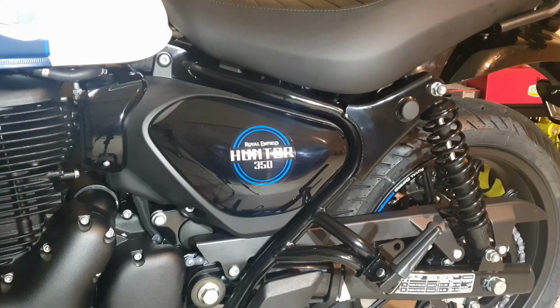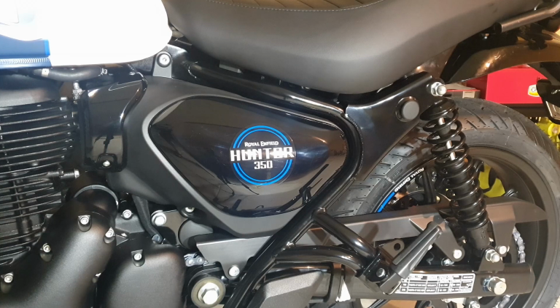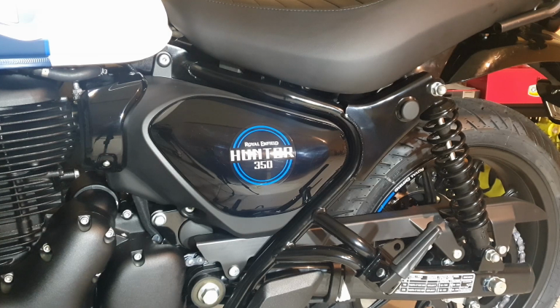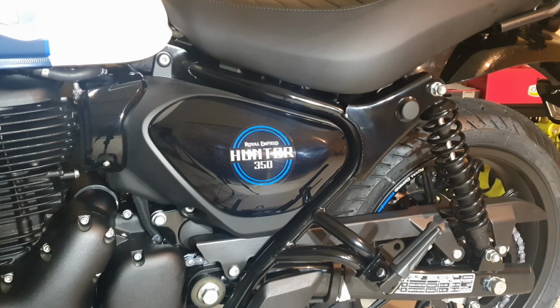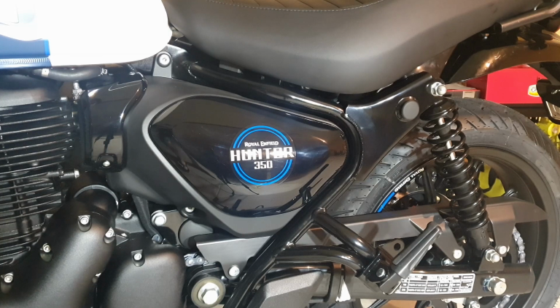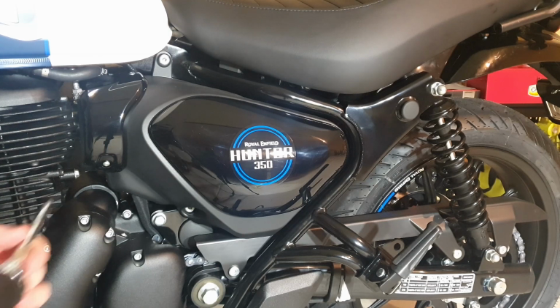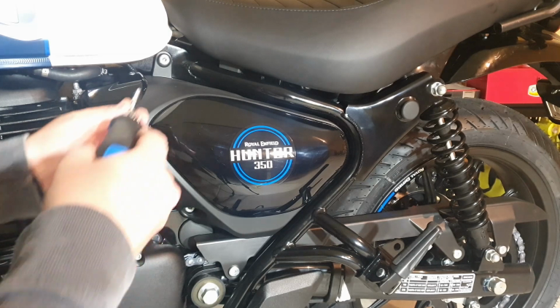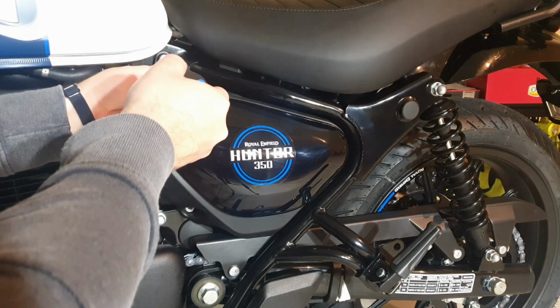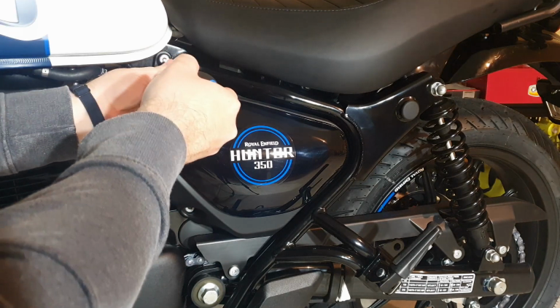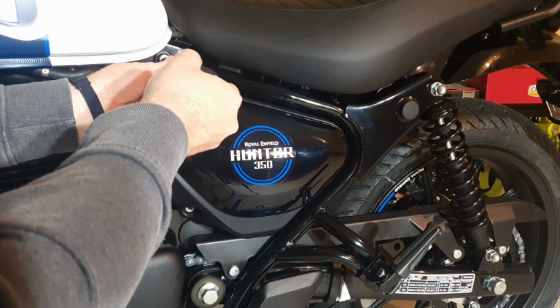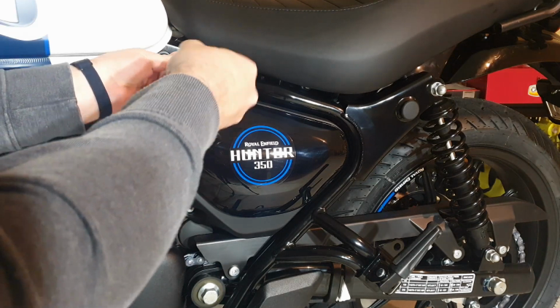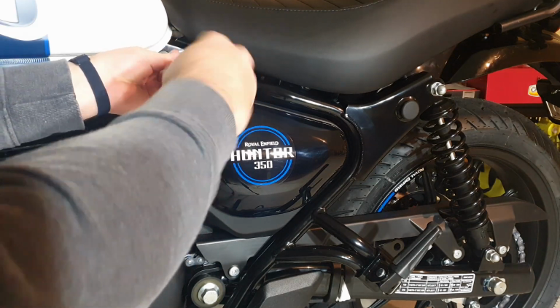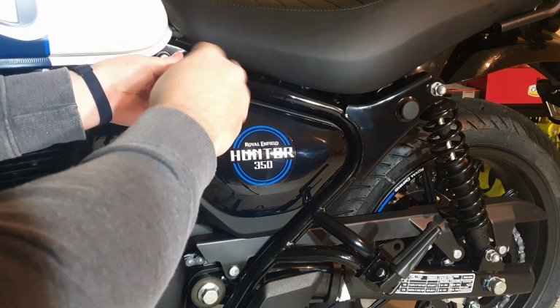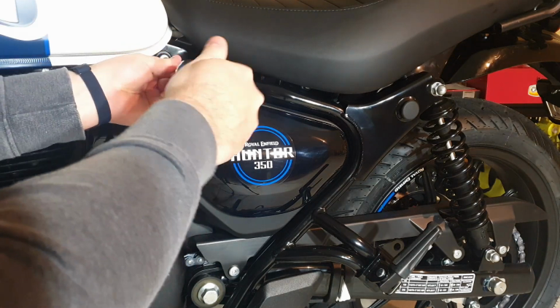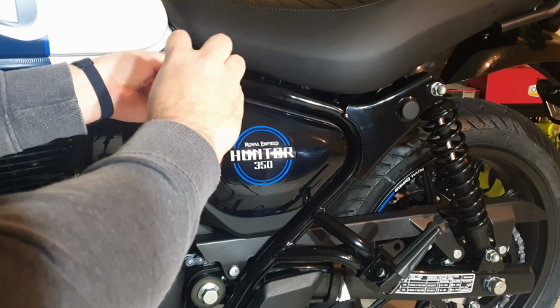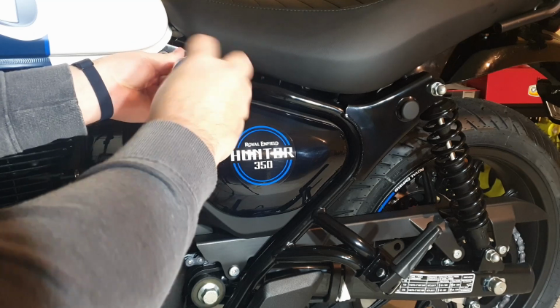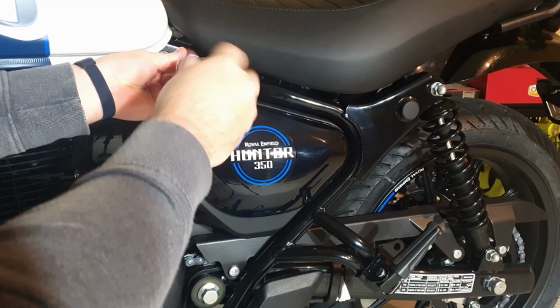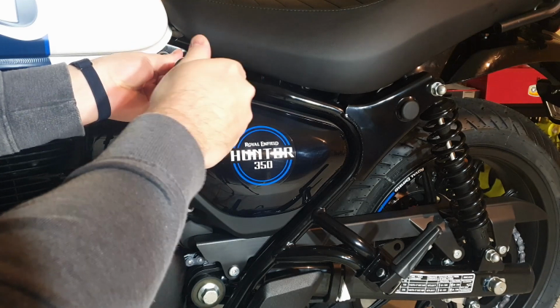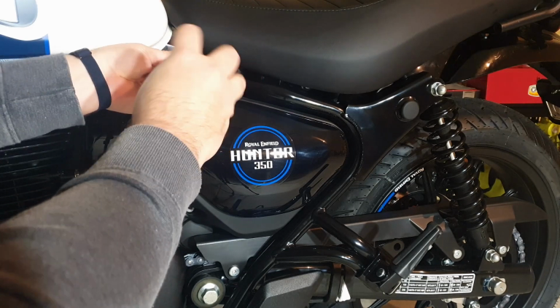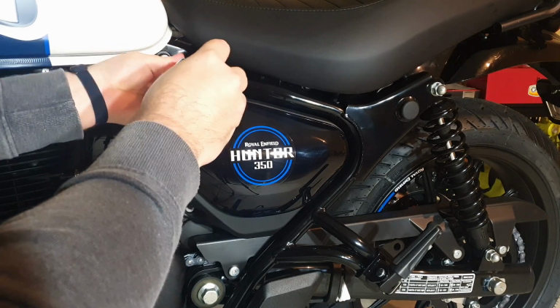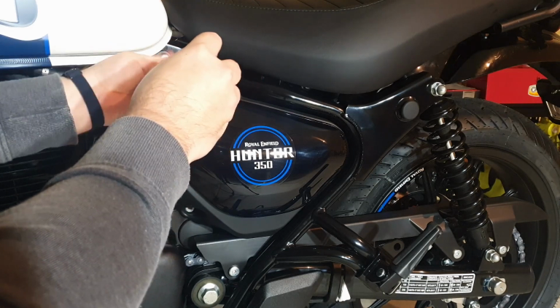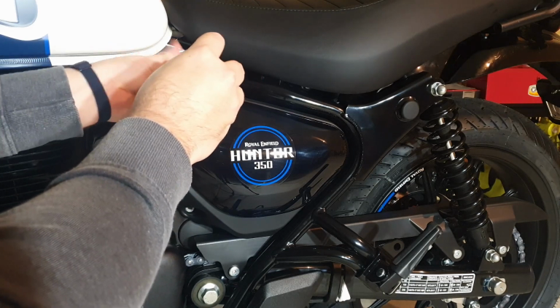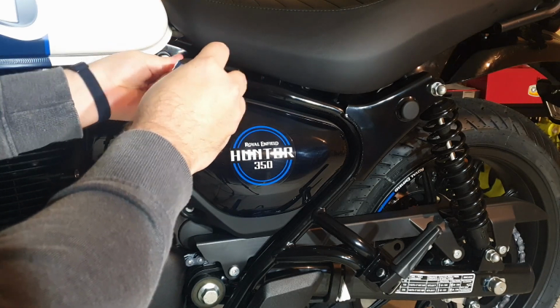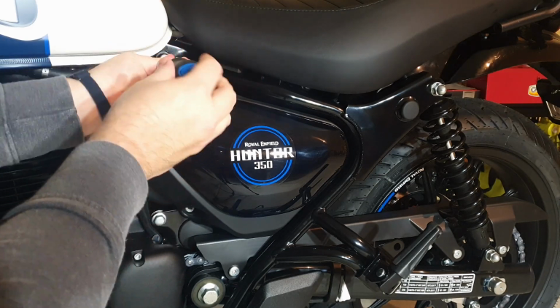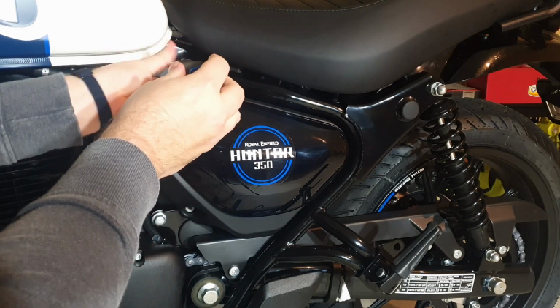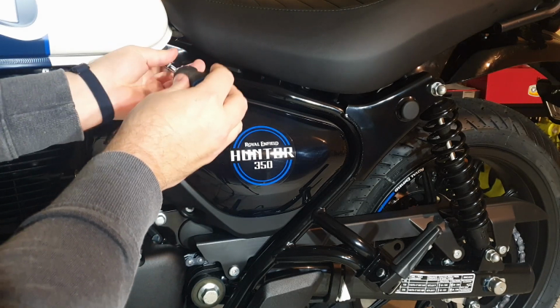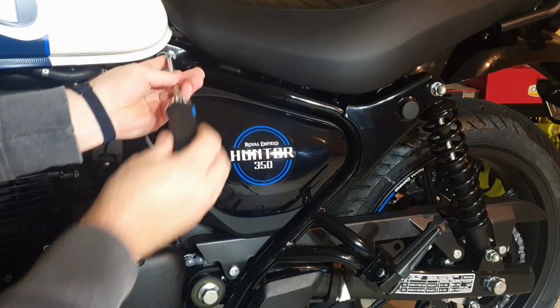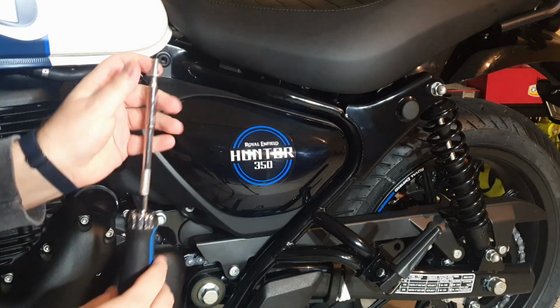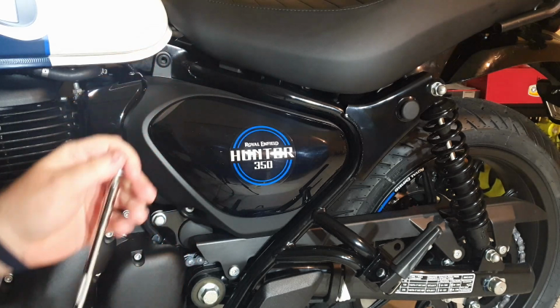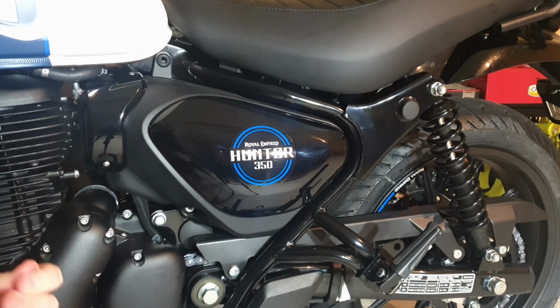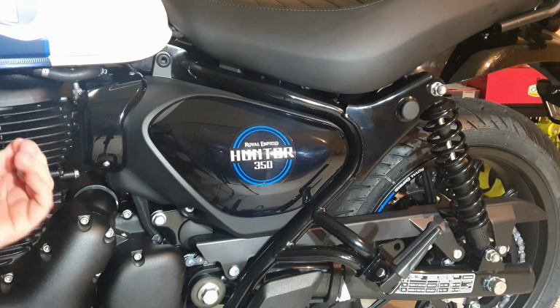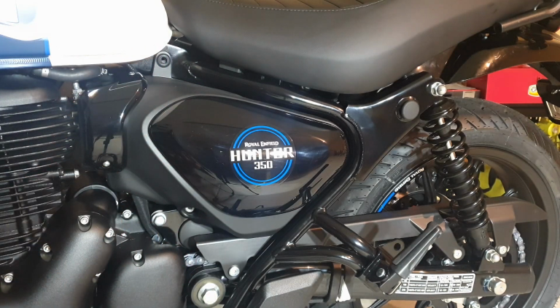To begin with, just to get off the side plate, there's an allen key headed screw at the top here that you need to undo, and then one more at the bottom here.